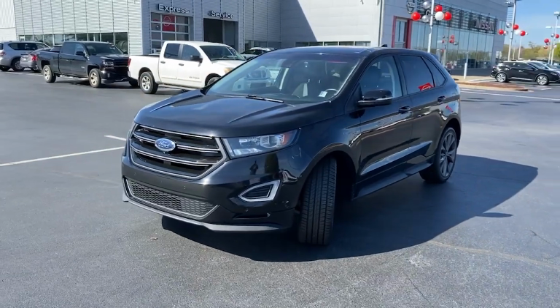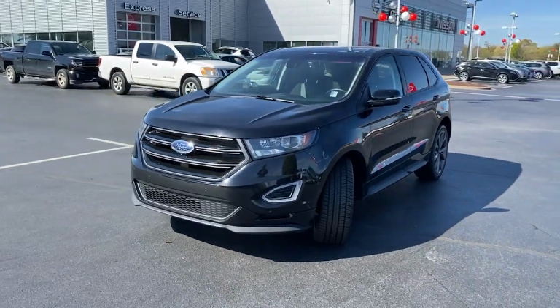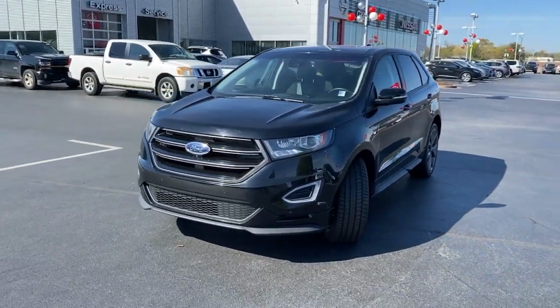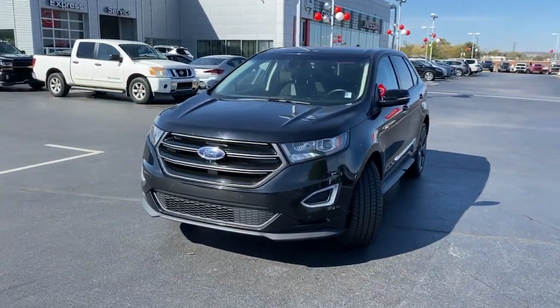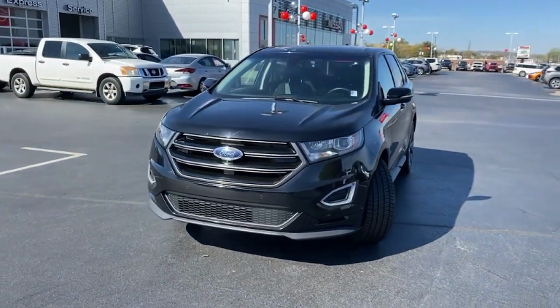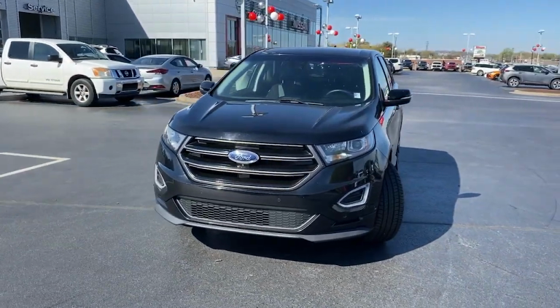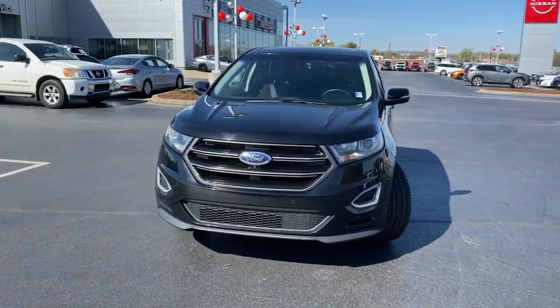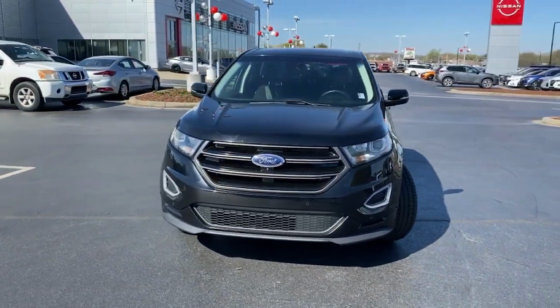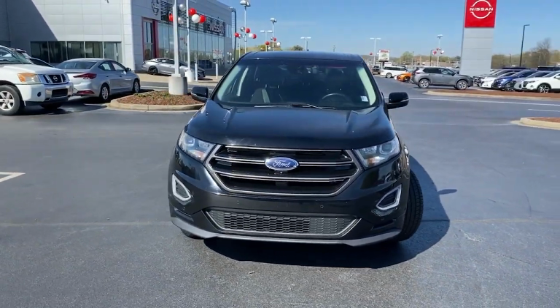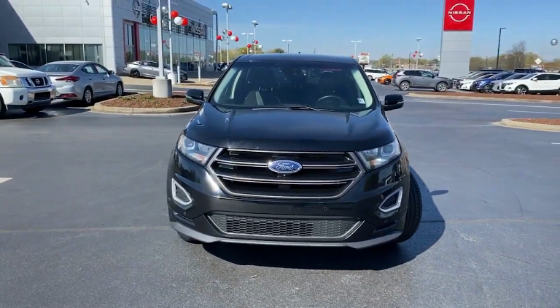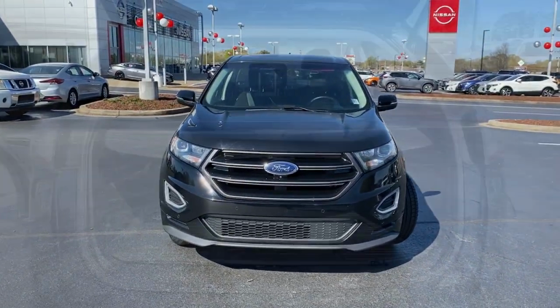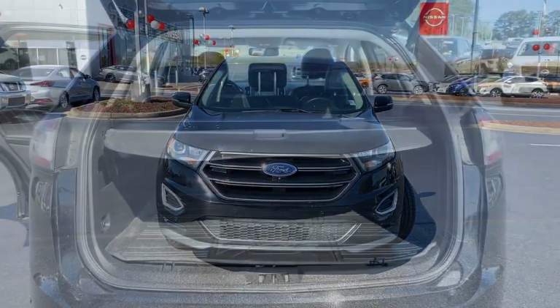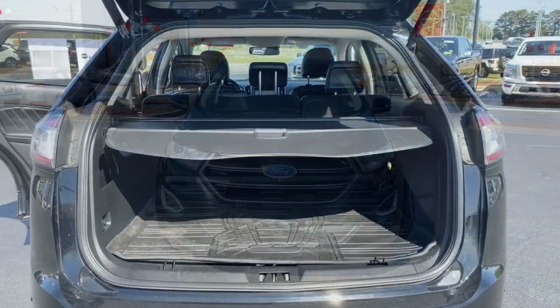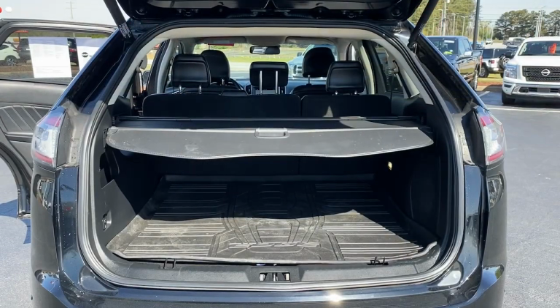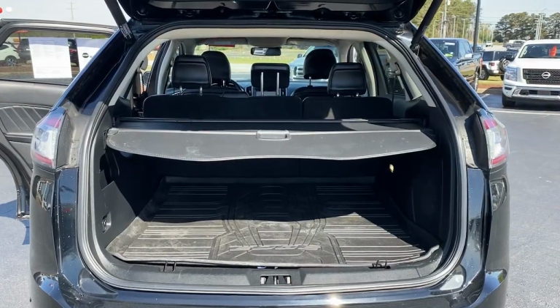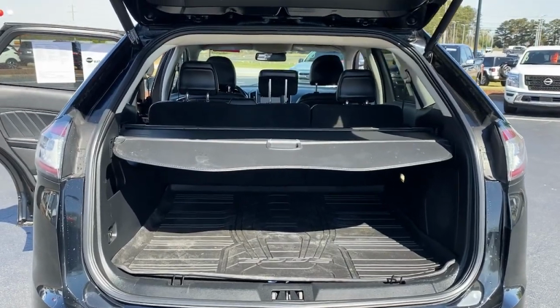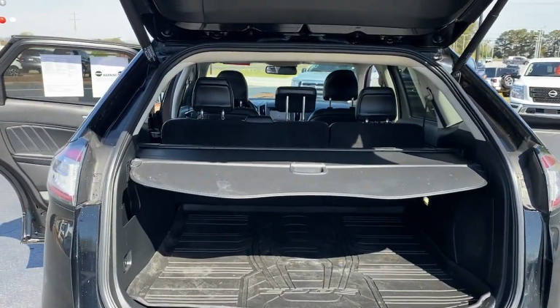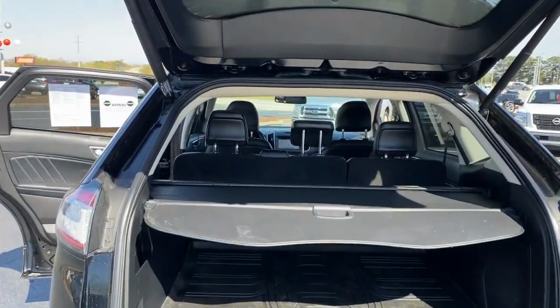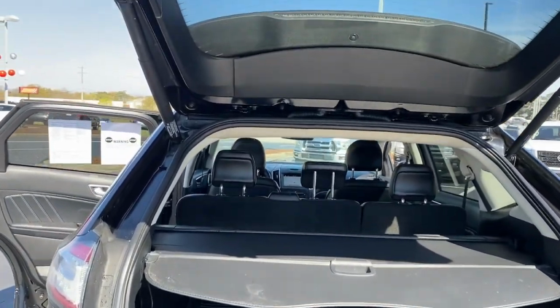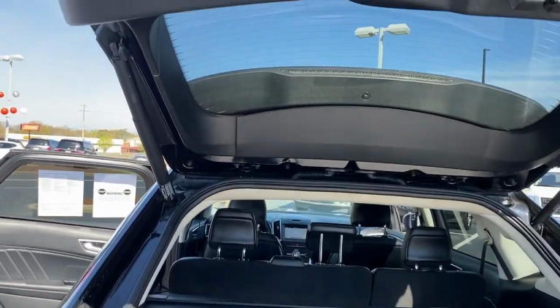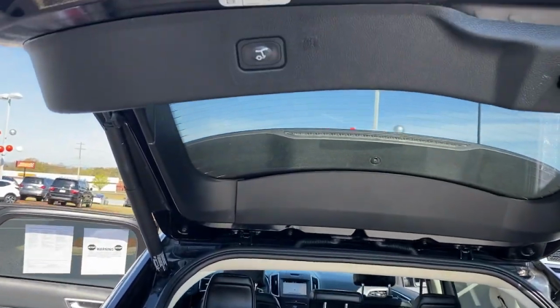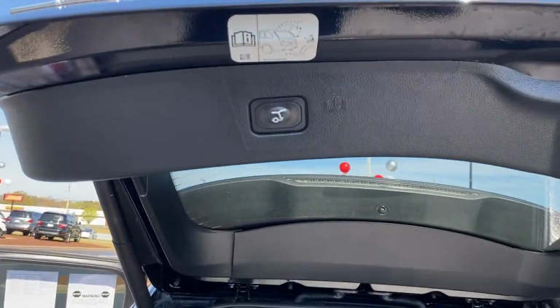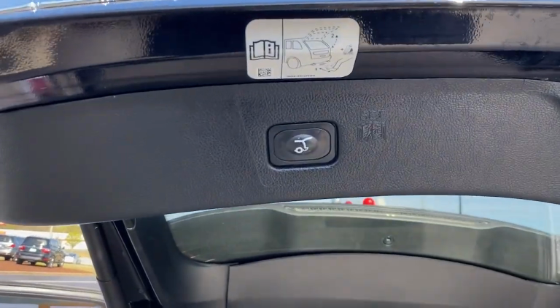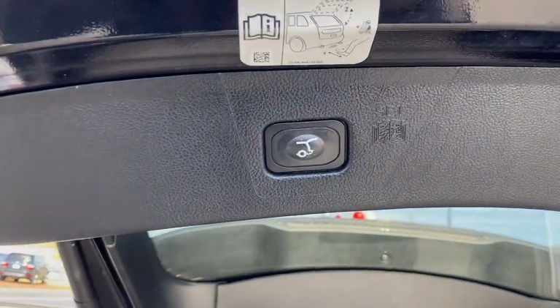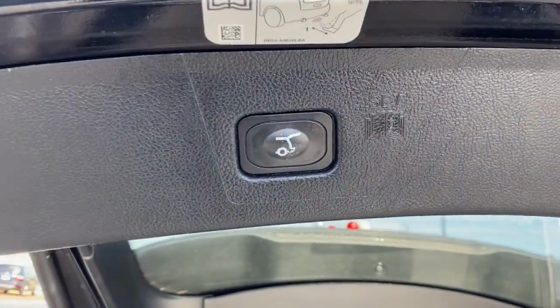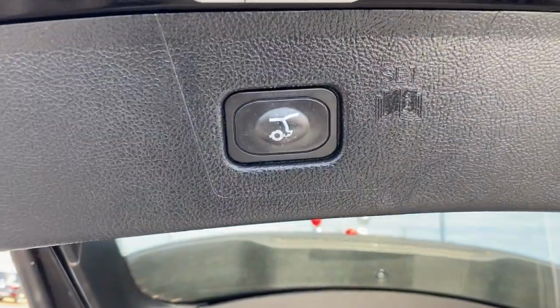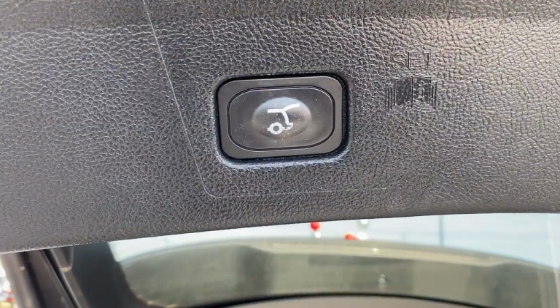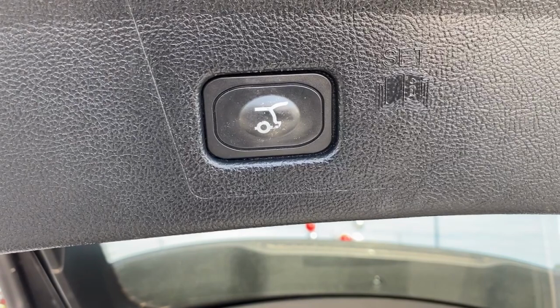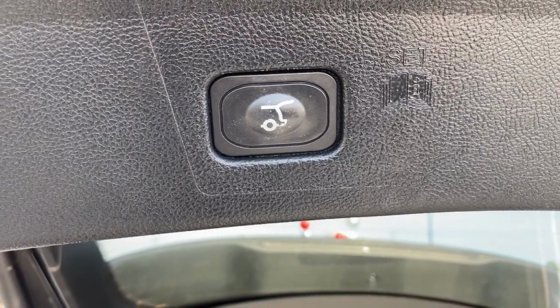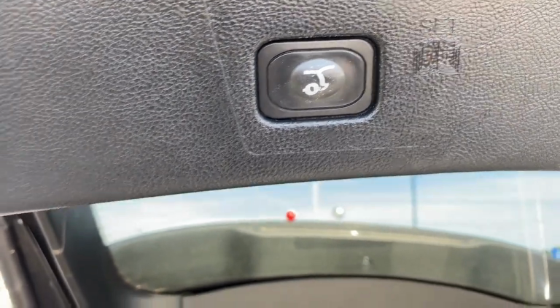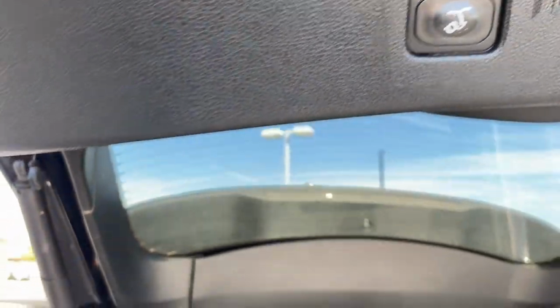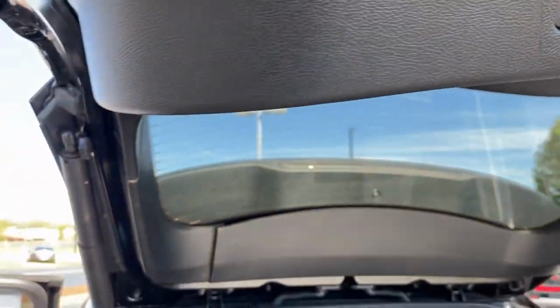The following are some of this vehicle's highlighted options: Apple CarPlay and/or Android Auto, Navigation System, Keyless Entry, Satellite Radio, Remote Engine Start.